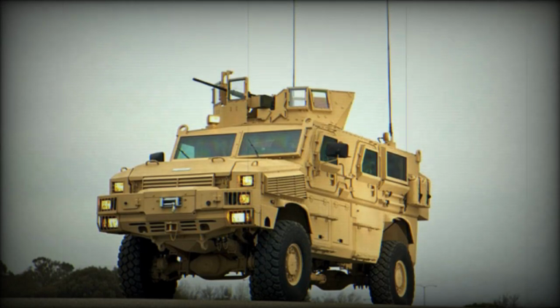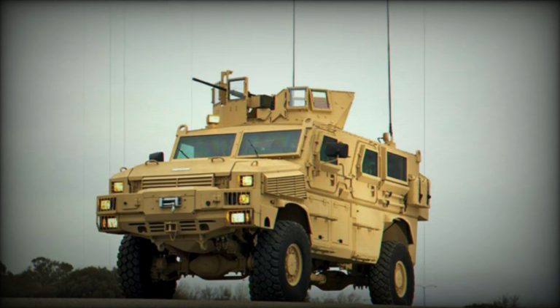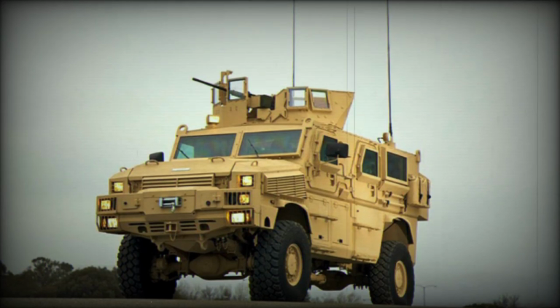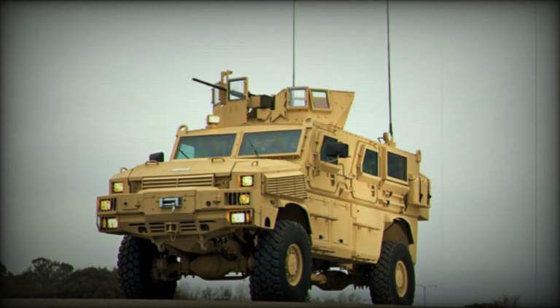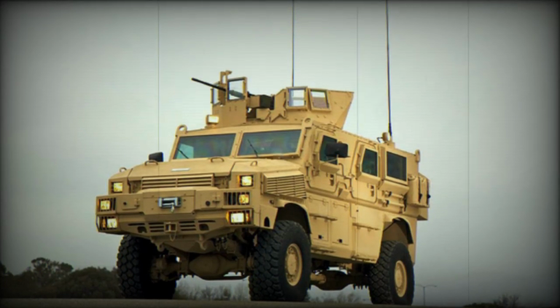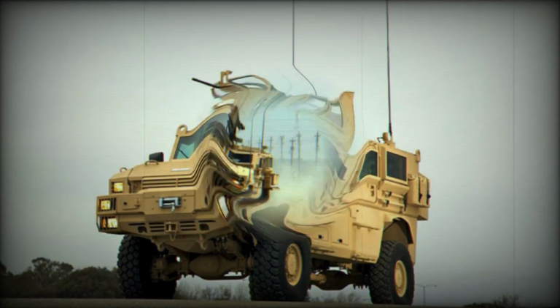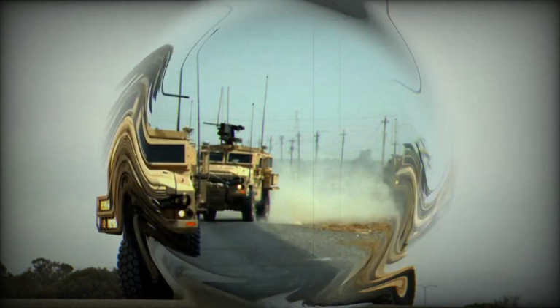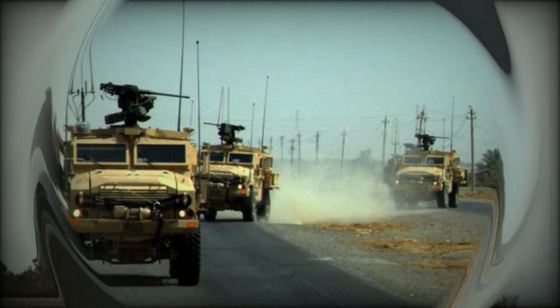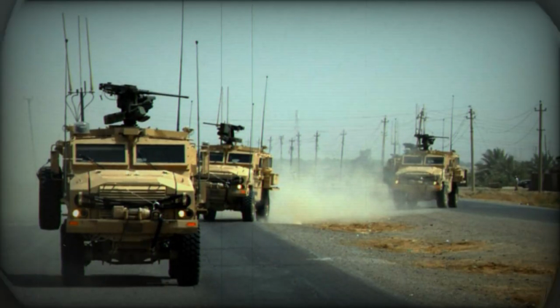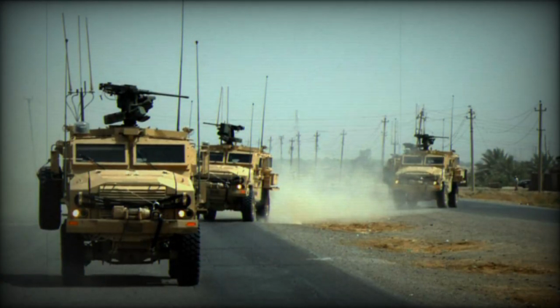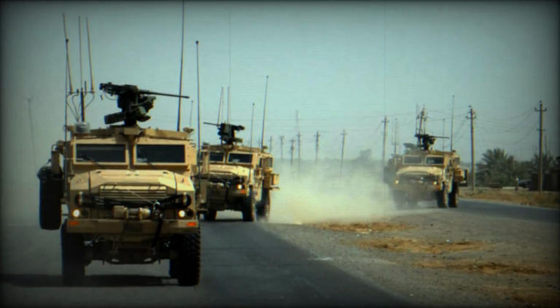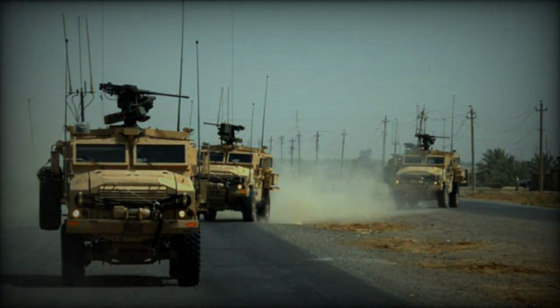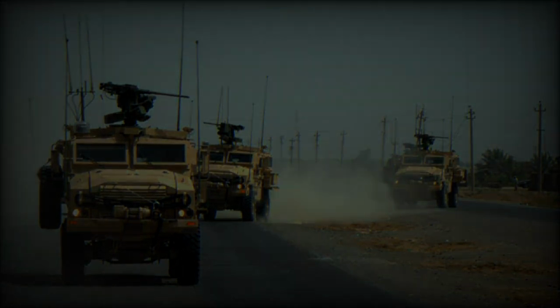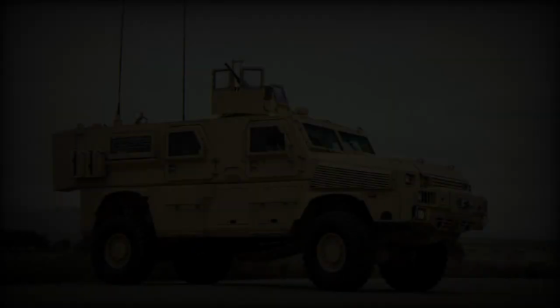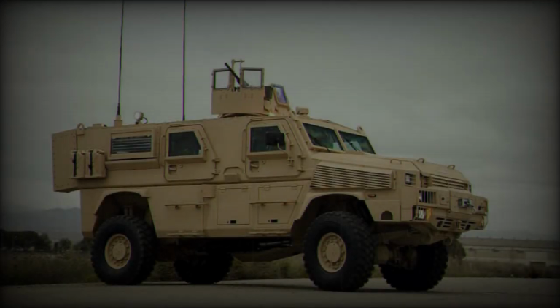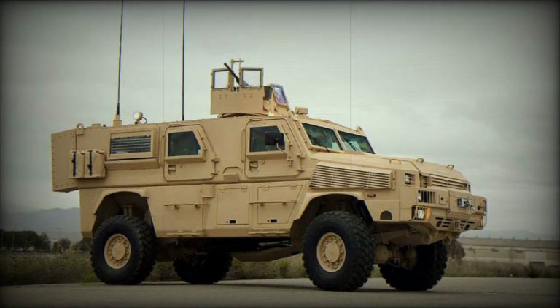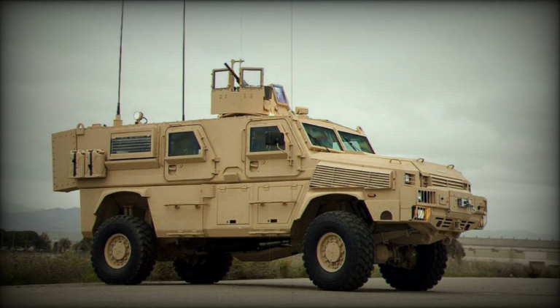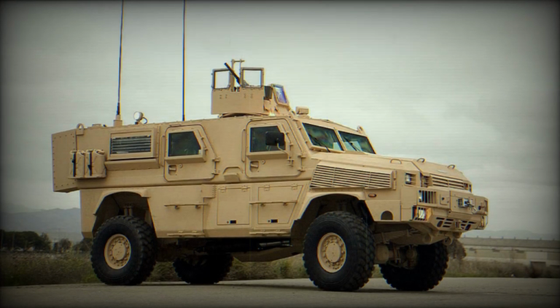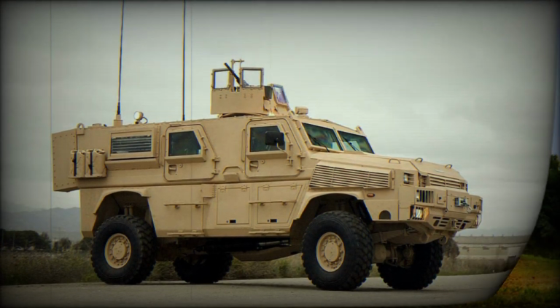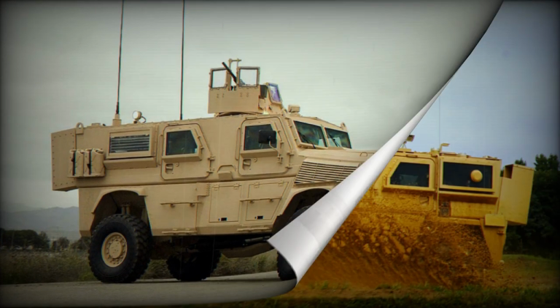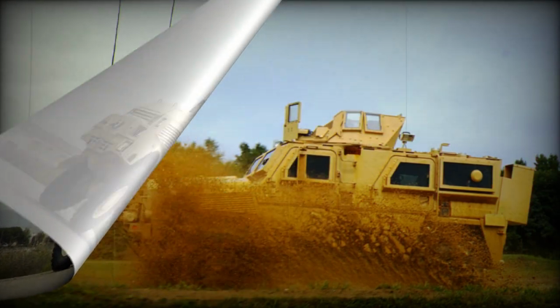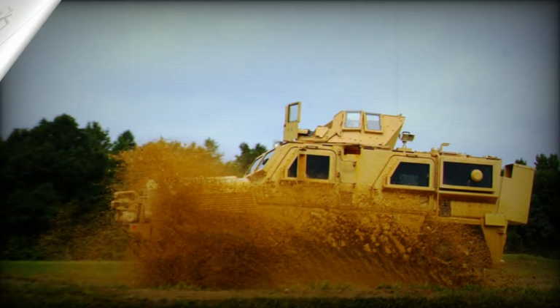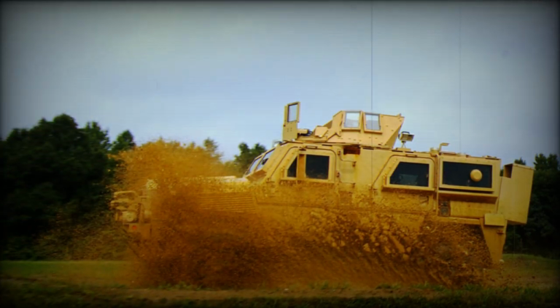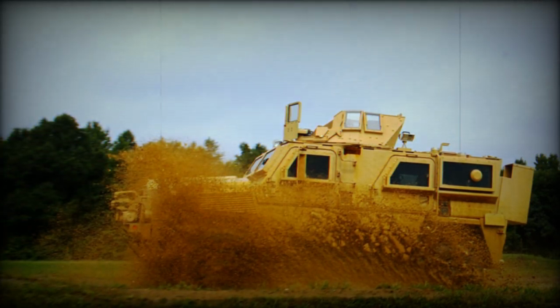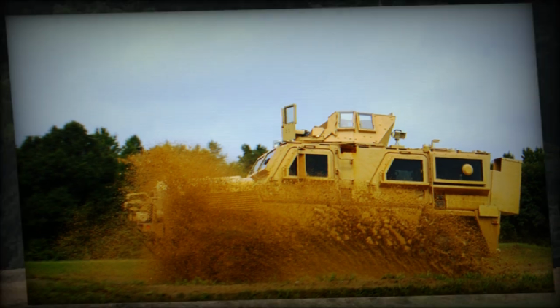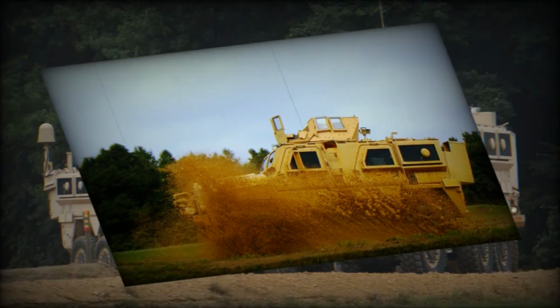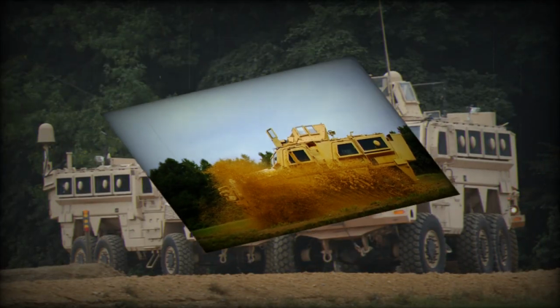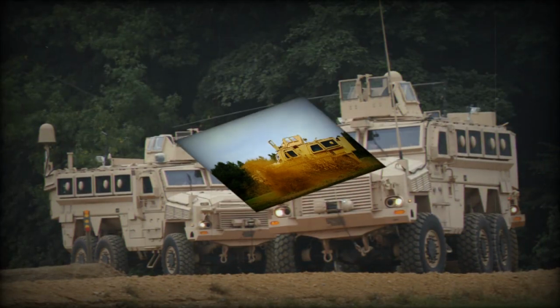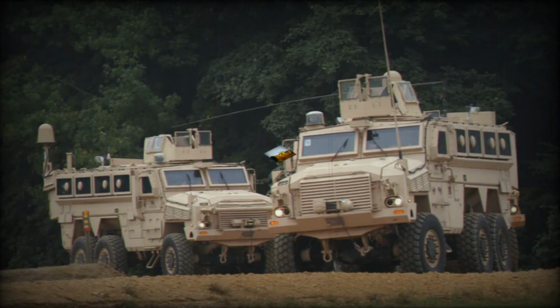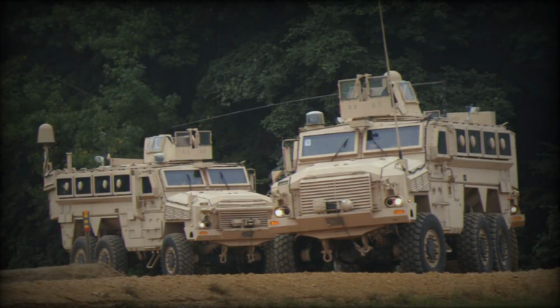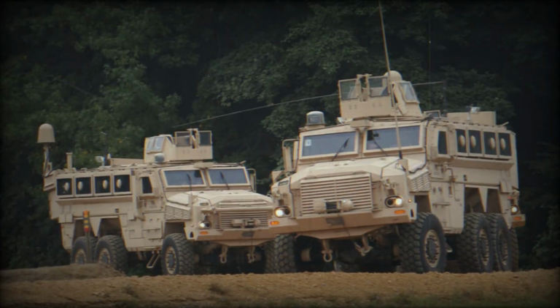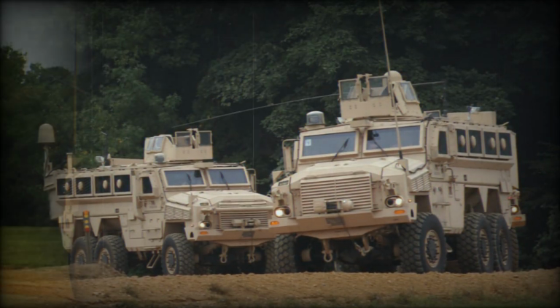The RG-33 is a mine-resistant ambush-protected vehicle, designed by BAE Systems and produced in the USA. It is based on the RG-31 MRAP and is available in 4x4 and 6x6 configurations.